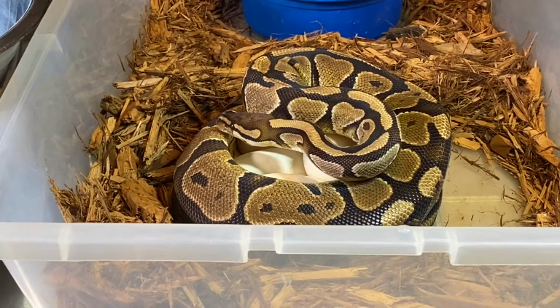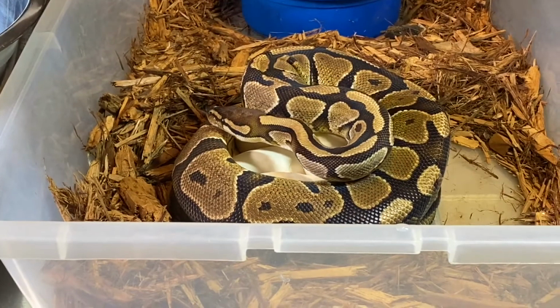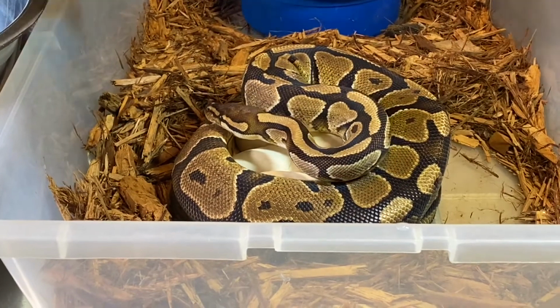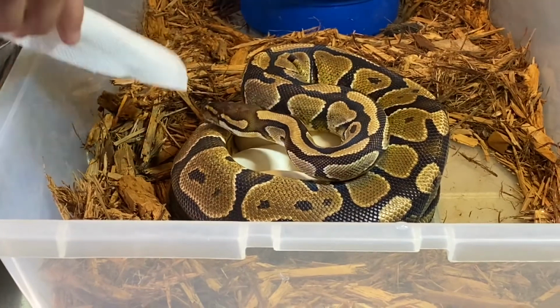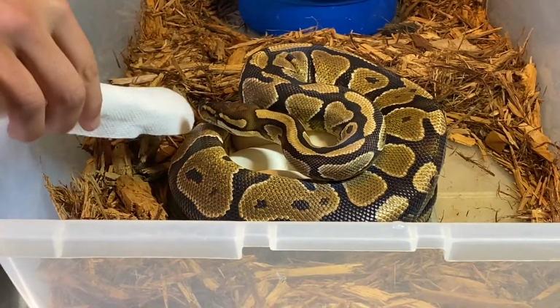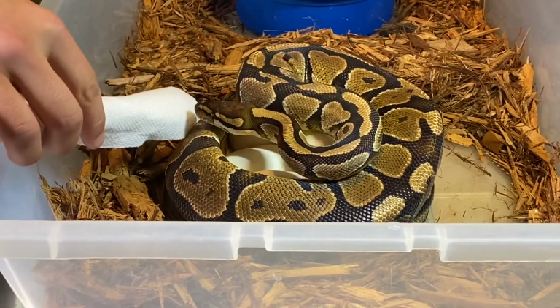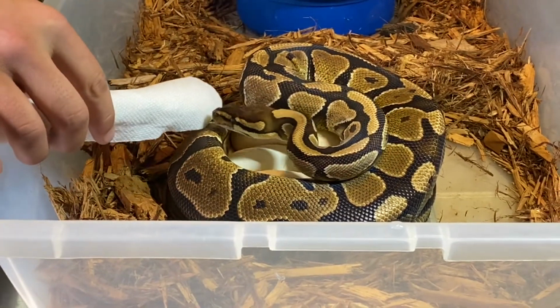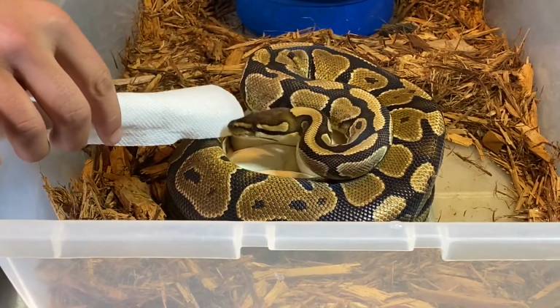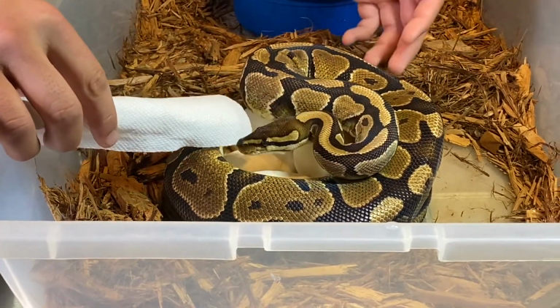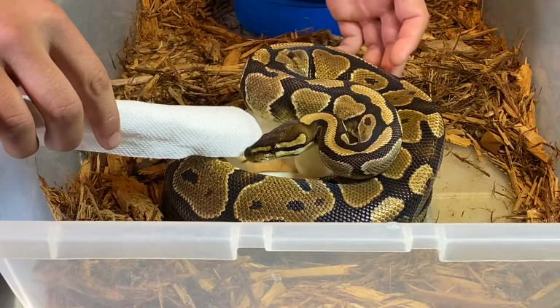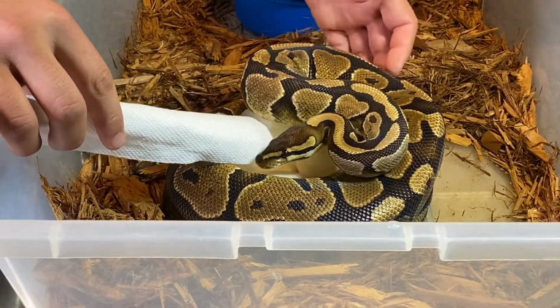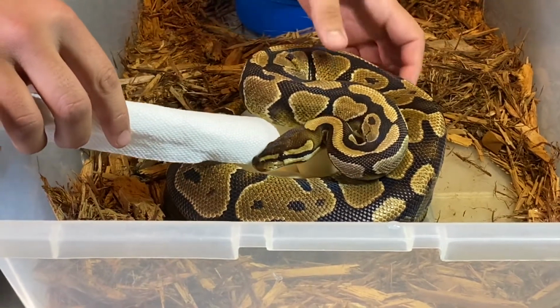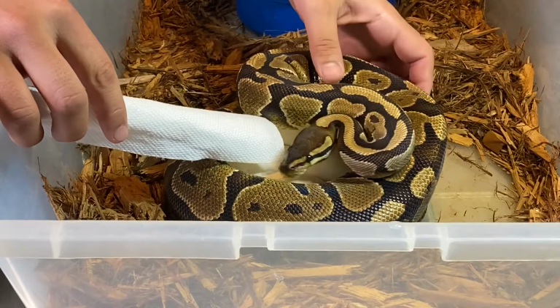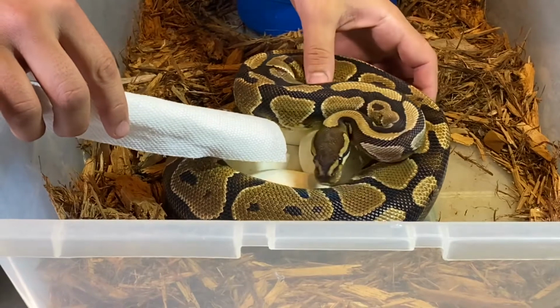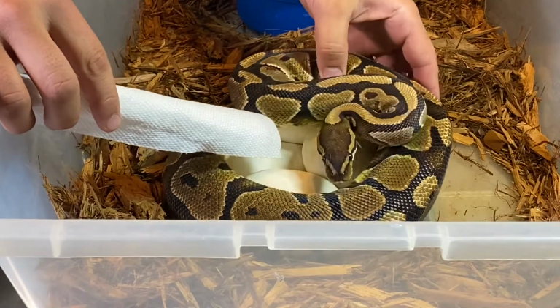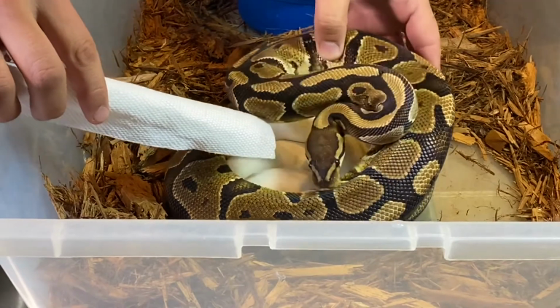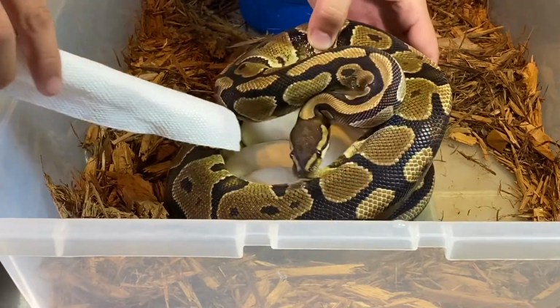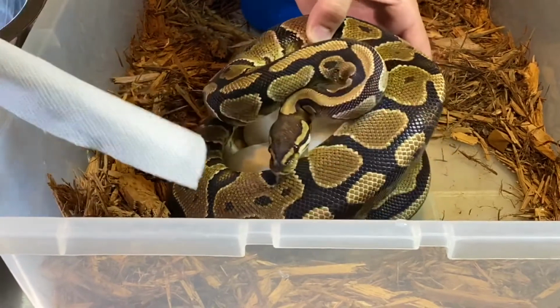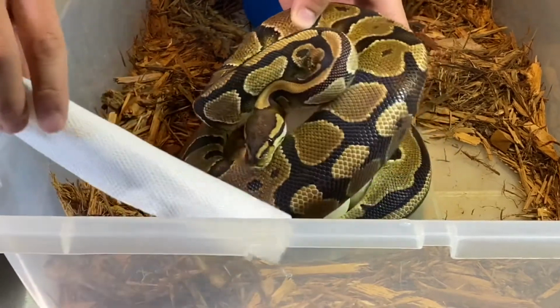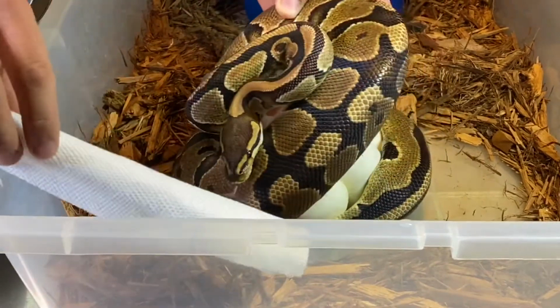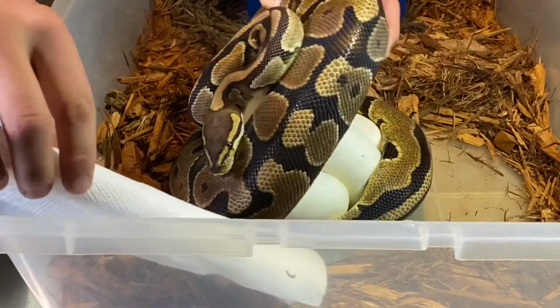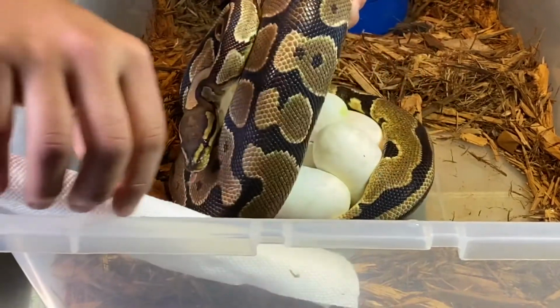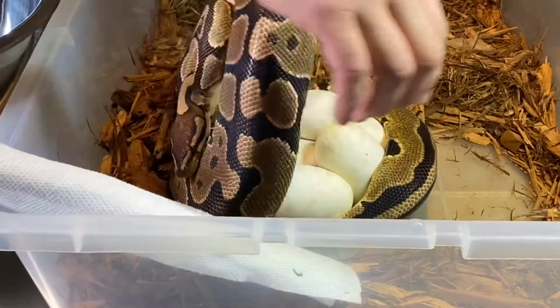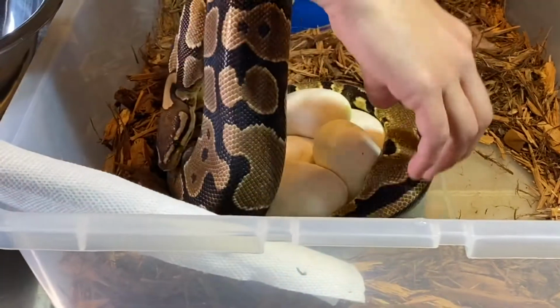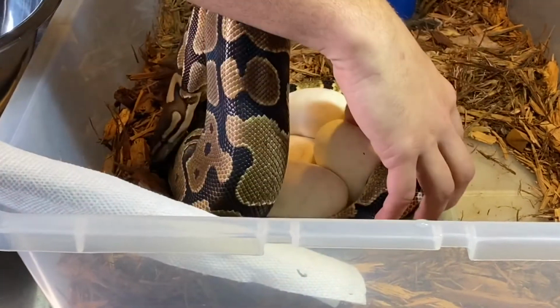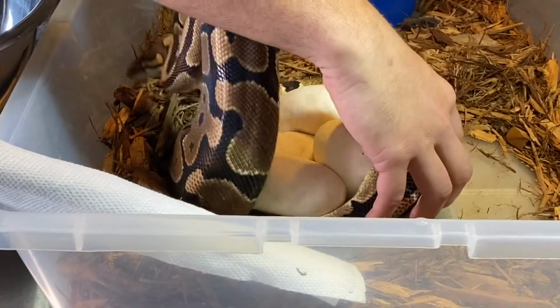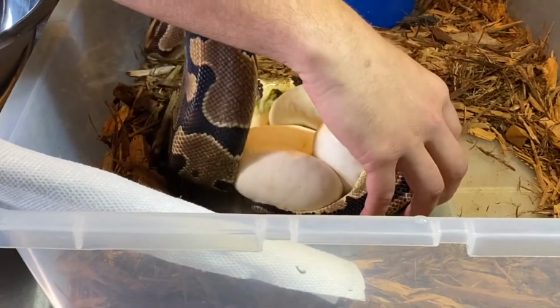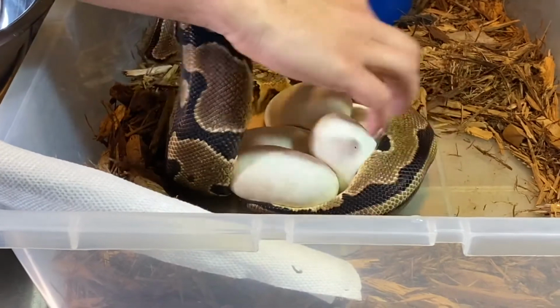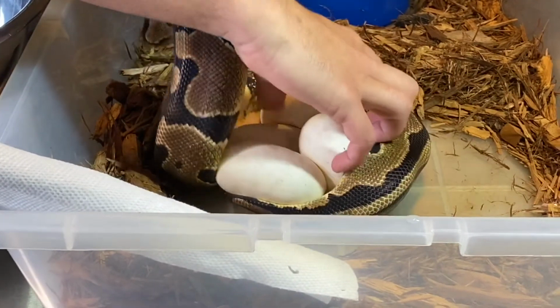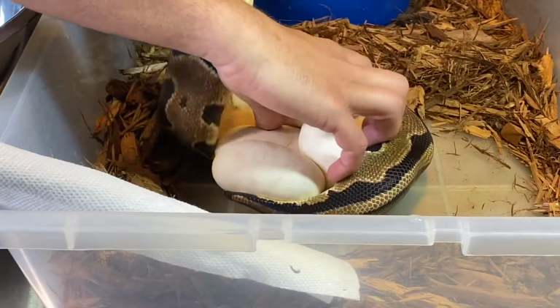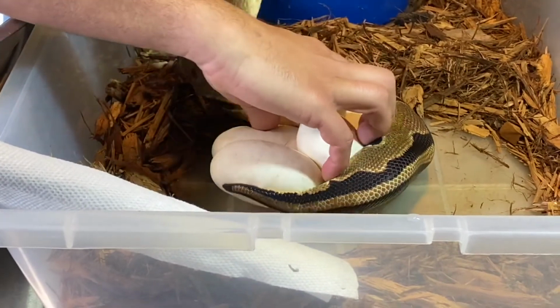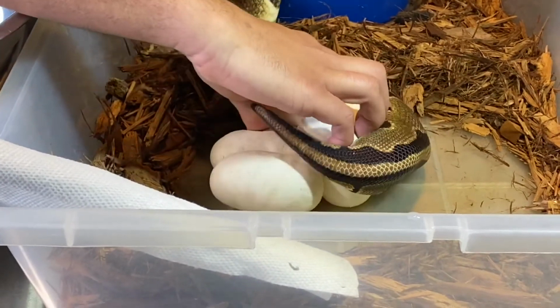We're gonna try to get her off of here. I just have a little rolled-up piece of paper towel — it's soft so that way if she were to bite she'd get that instead of my hand, and hopefully it'll be a little less stressful for her.